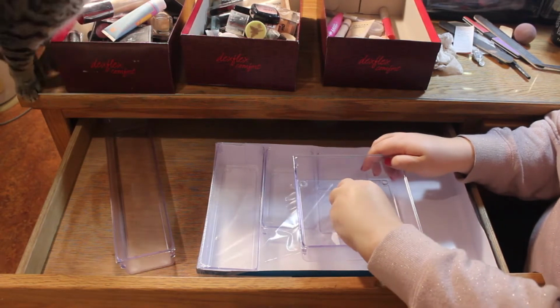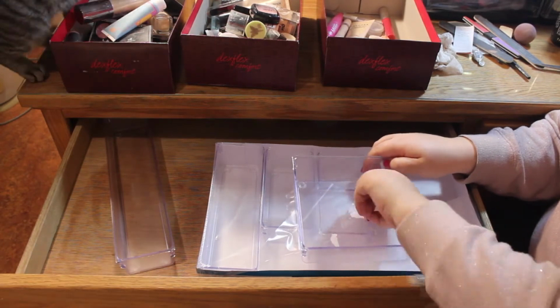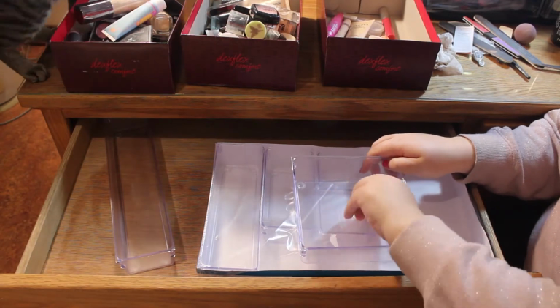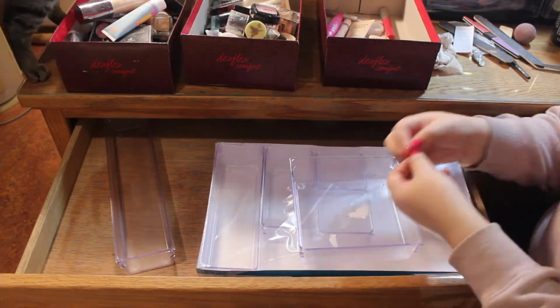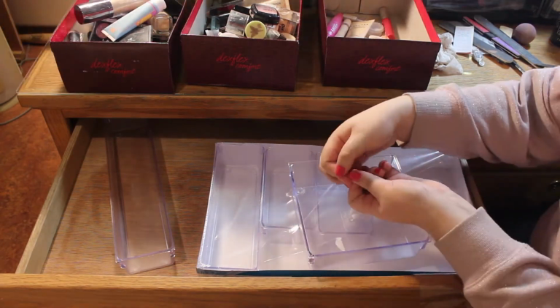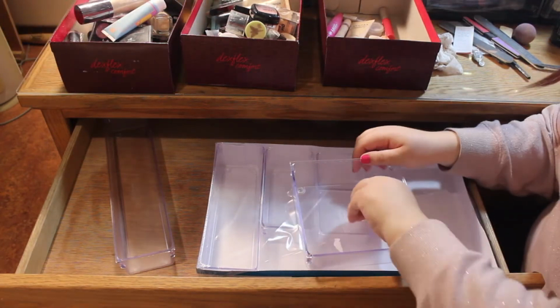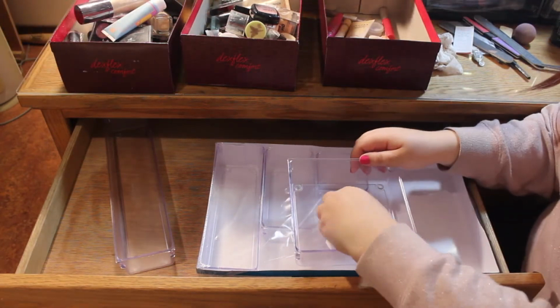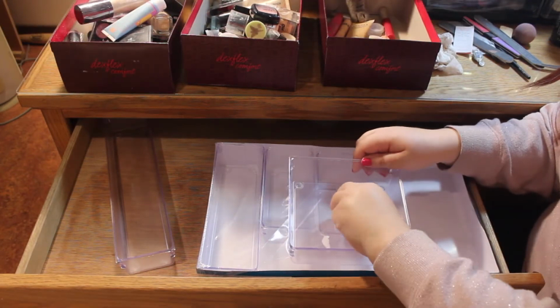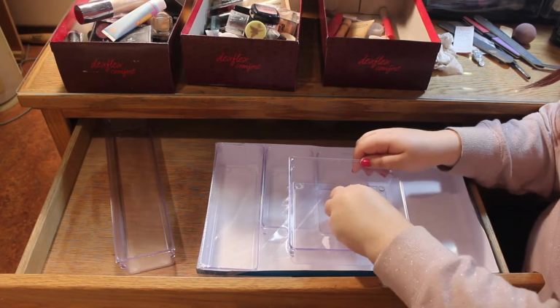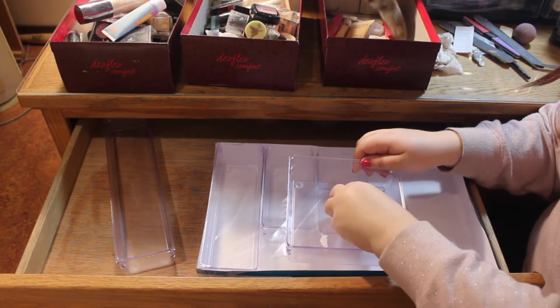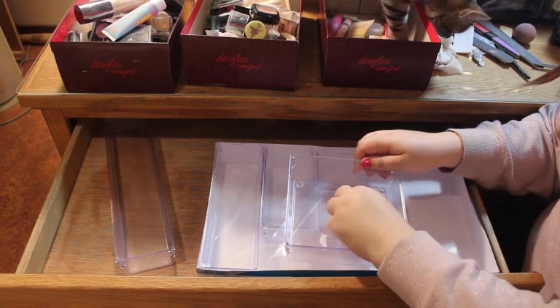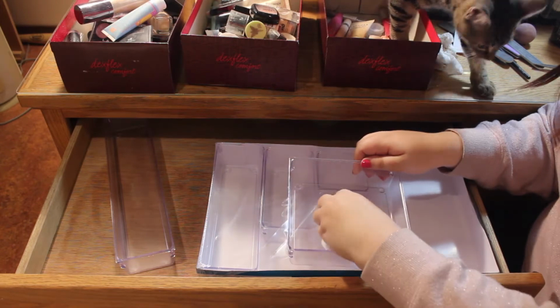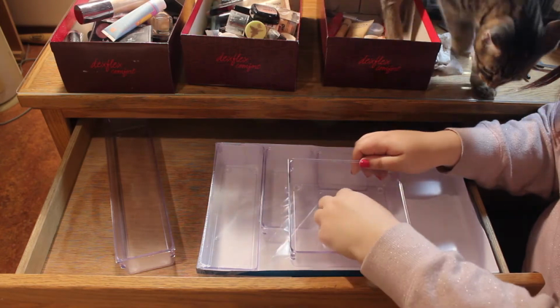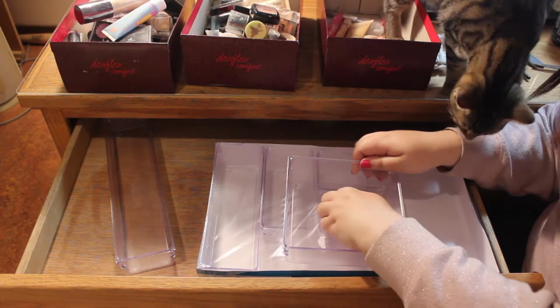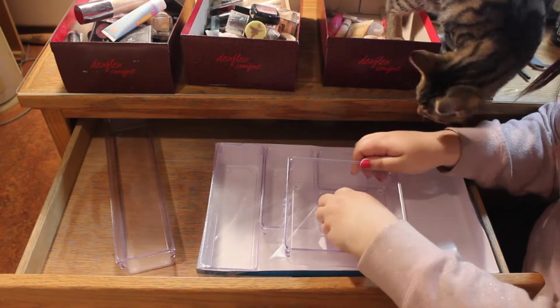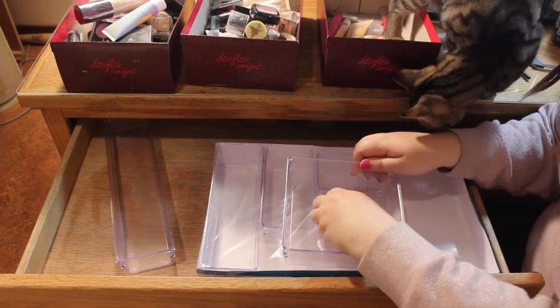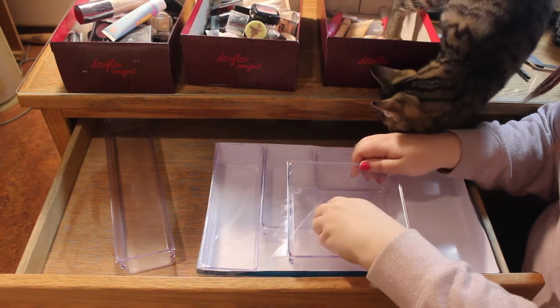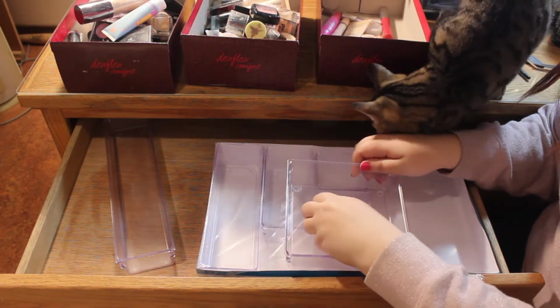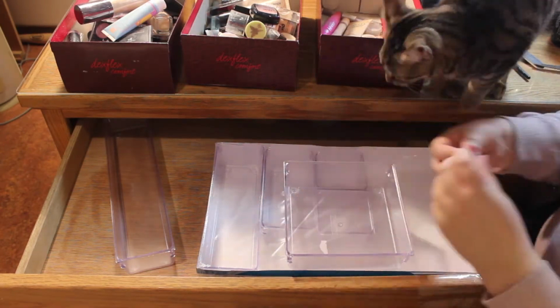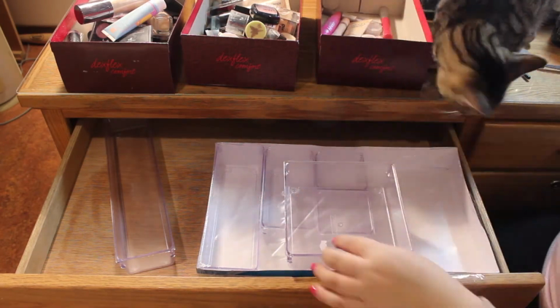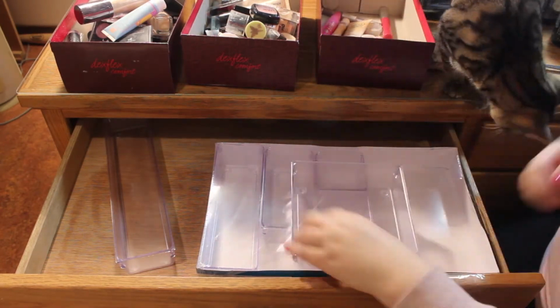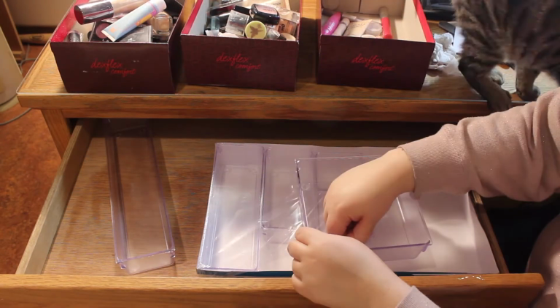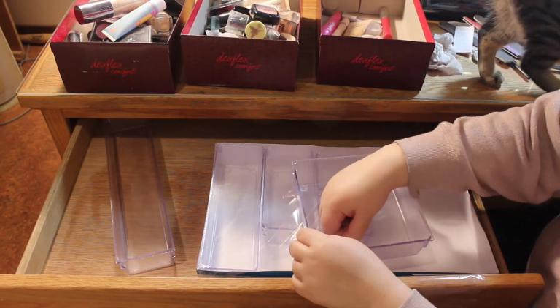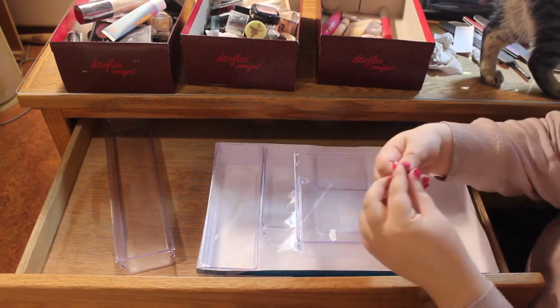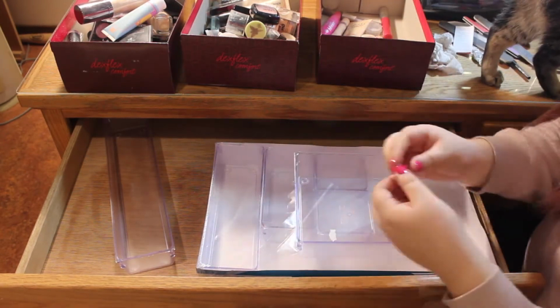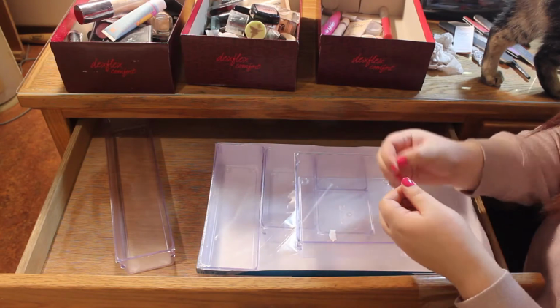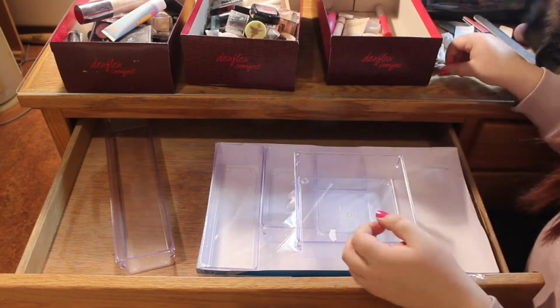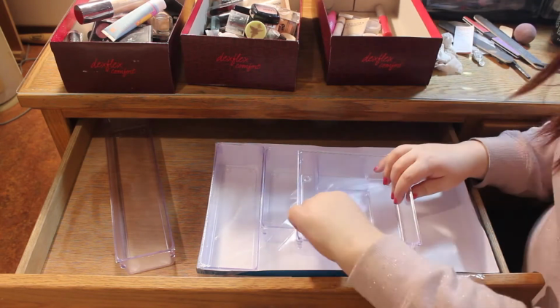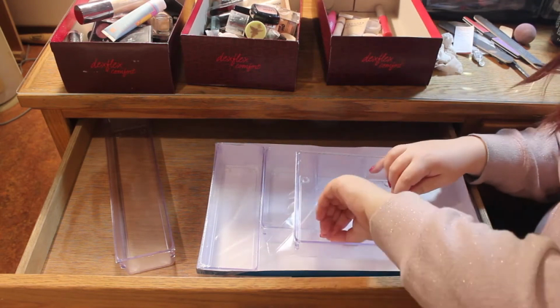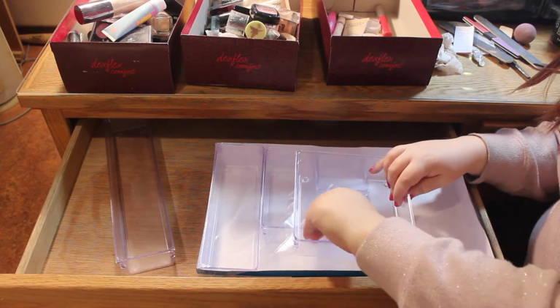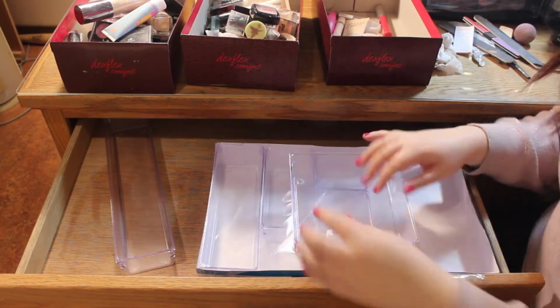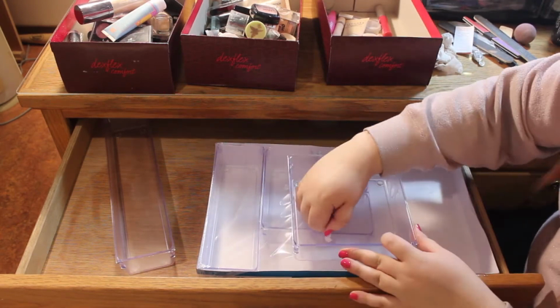Let's just take a minute to say how adorable my cat is. That is Coco and she's just so inquisitive. Anyway, now that I have all of the sticky stuff out, I'm unloading that one and I have another one here.